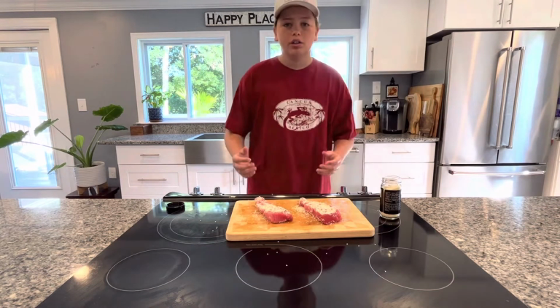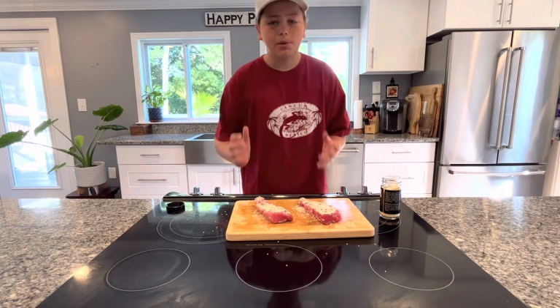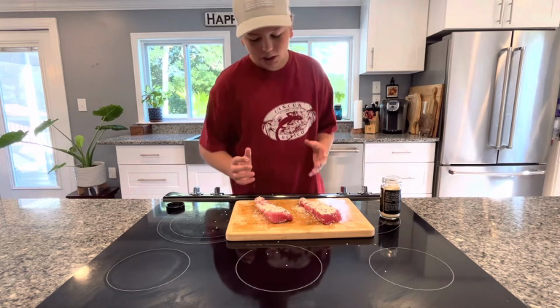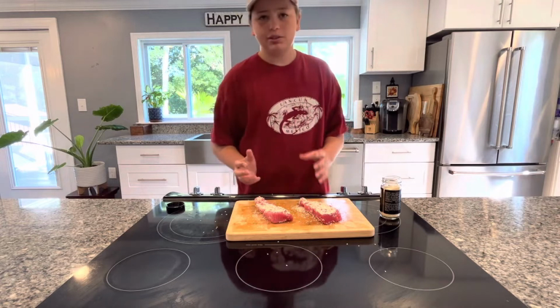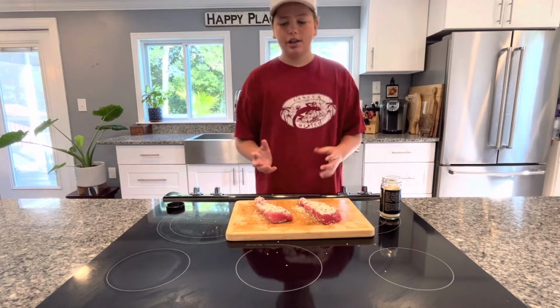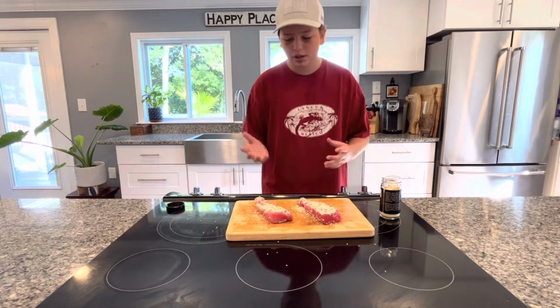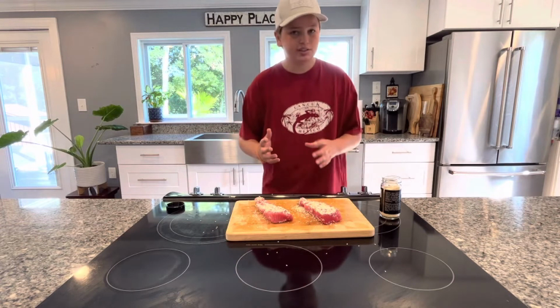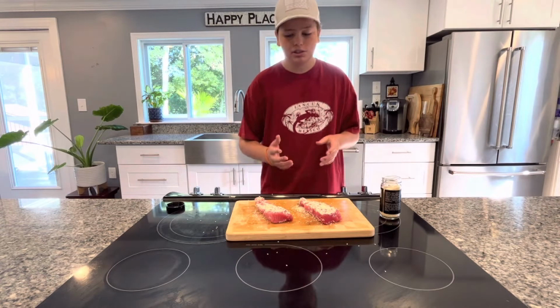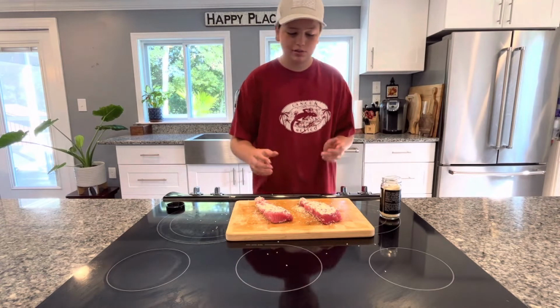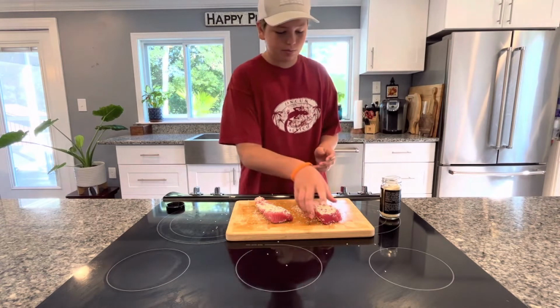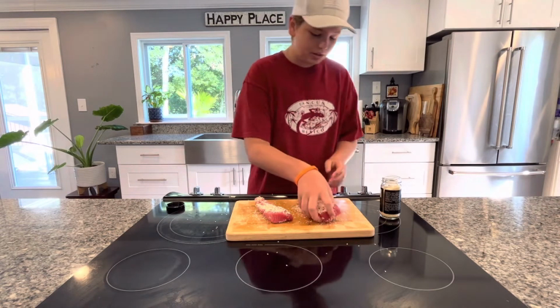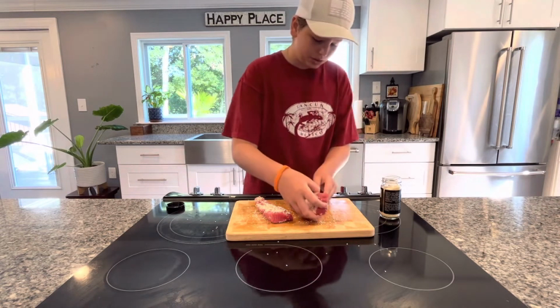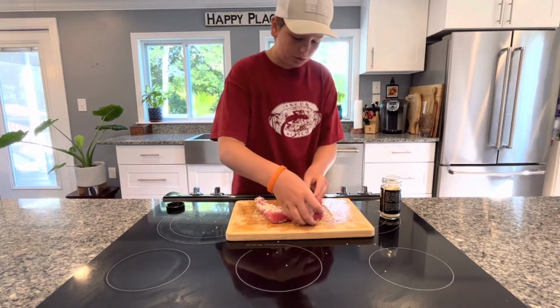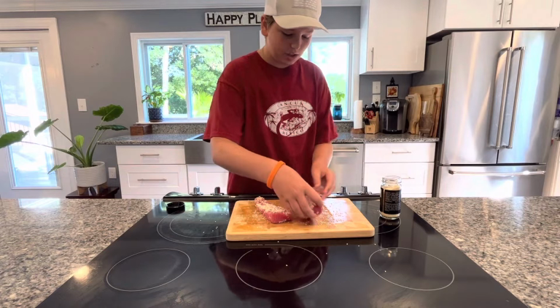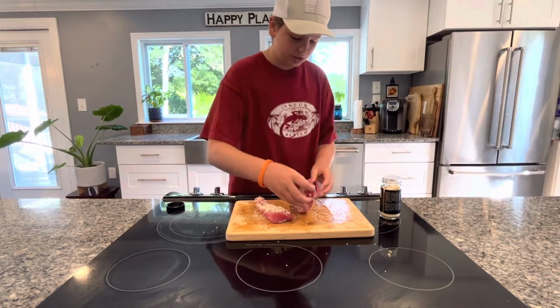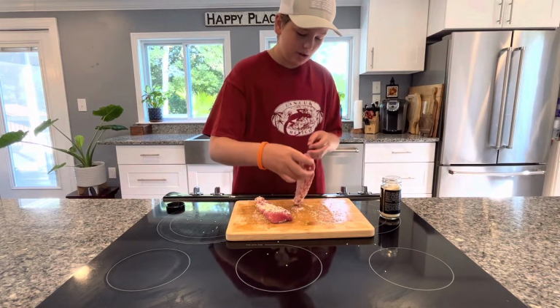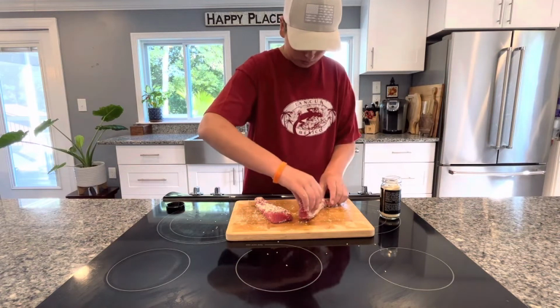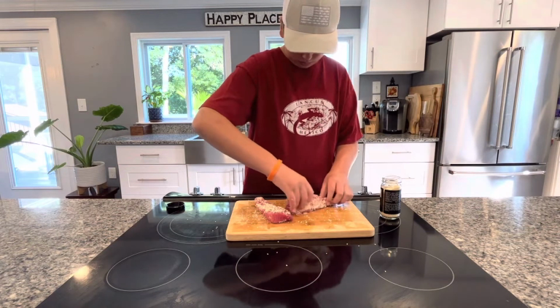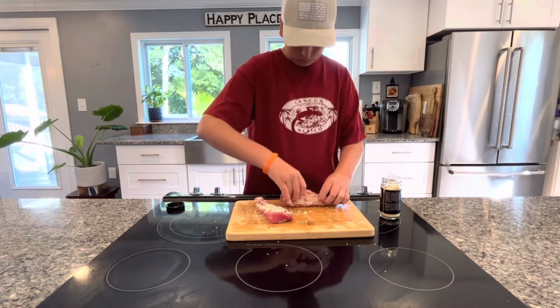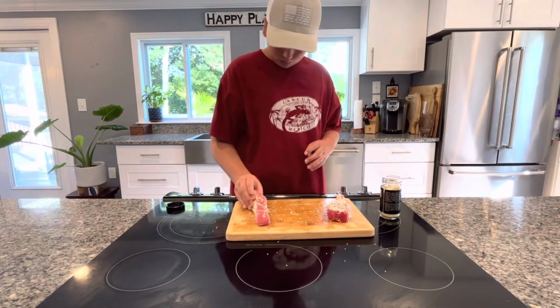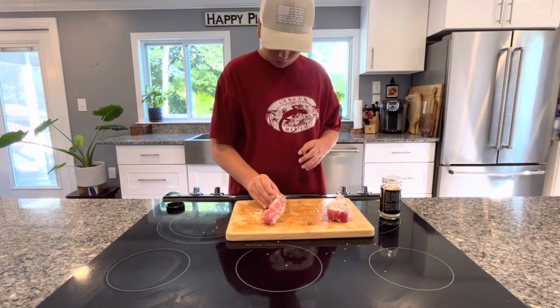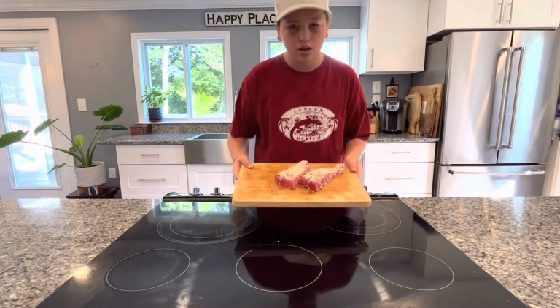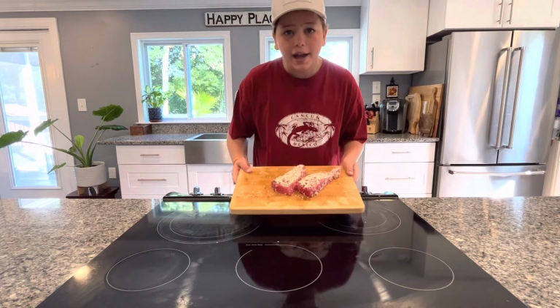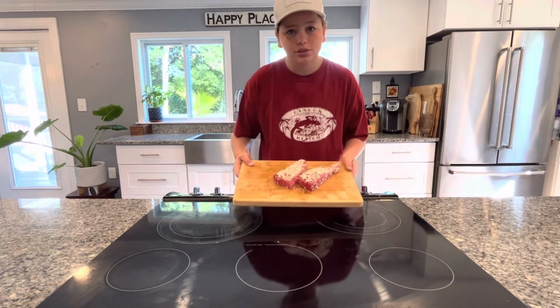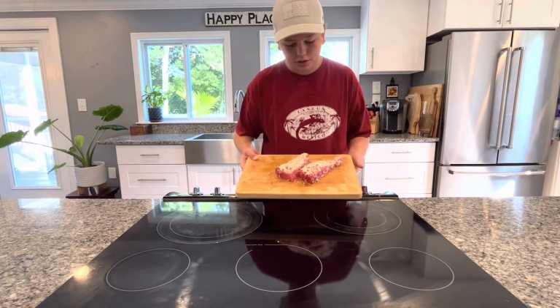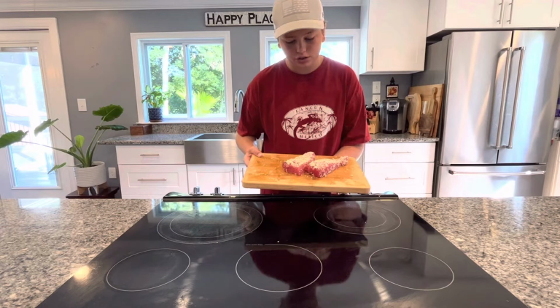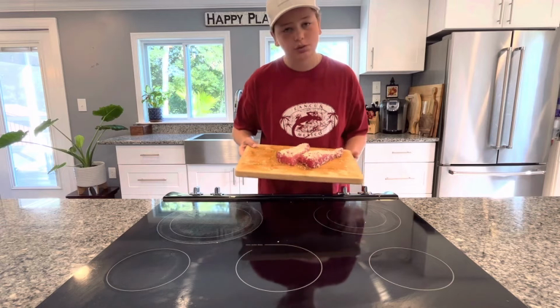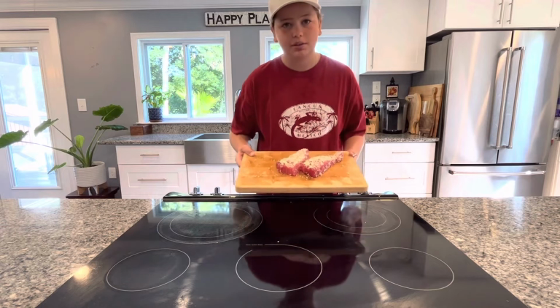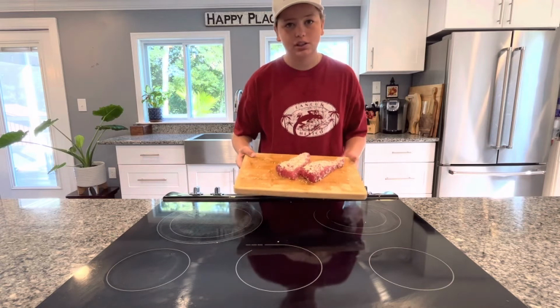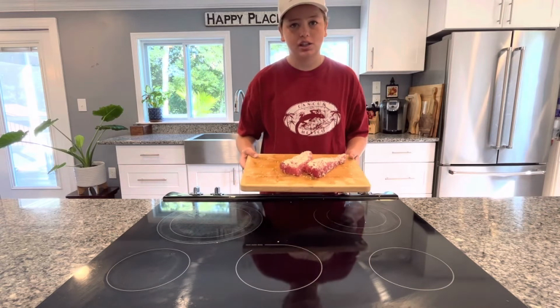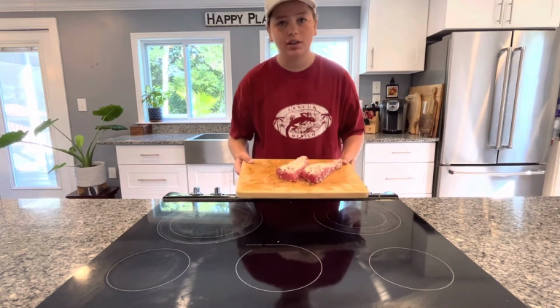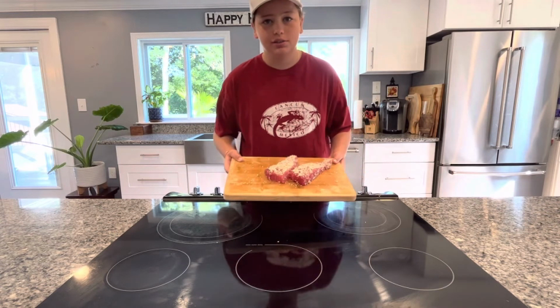Both sides of my tuna have been coated in sesame seeds and now I'm just going to coat the sides as well. As you can see, we've finished coating our tuna, so now we can set these to the side and get ready to sear them.